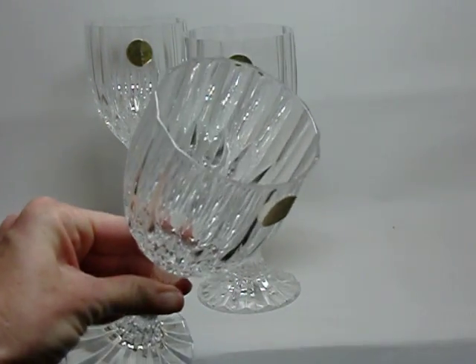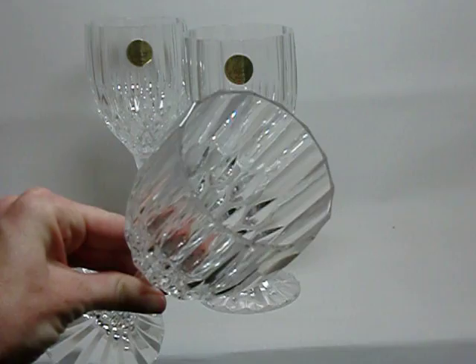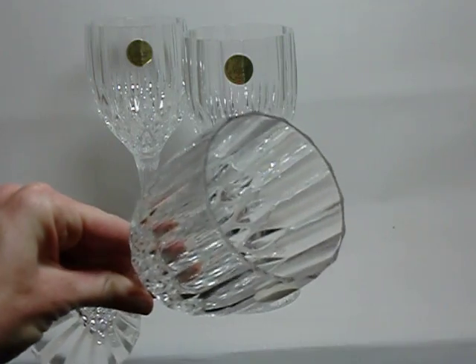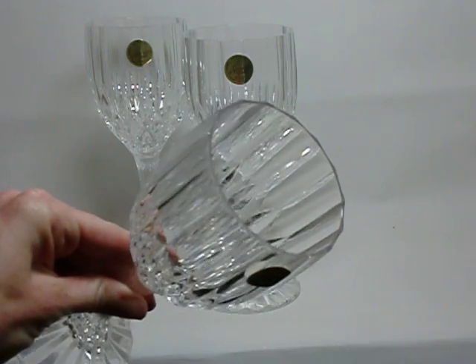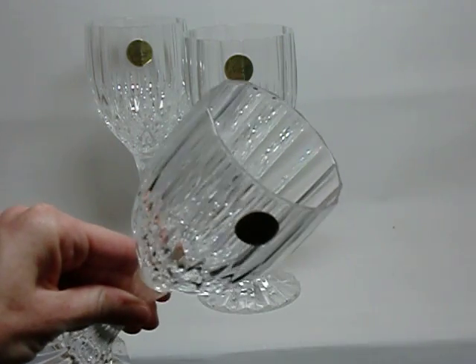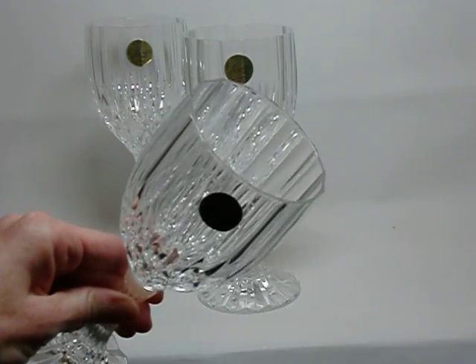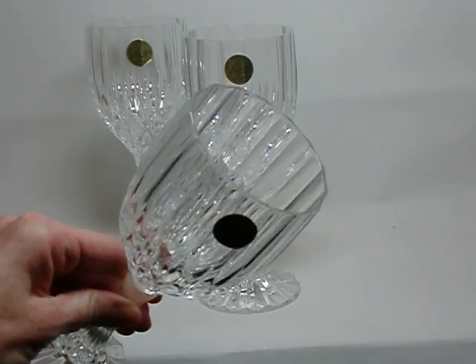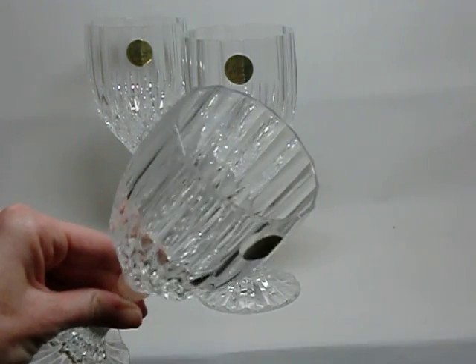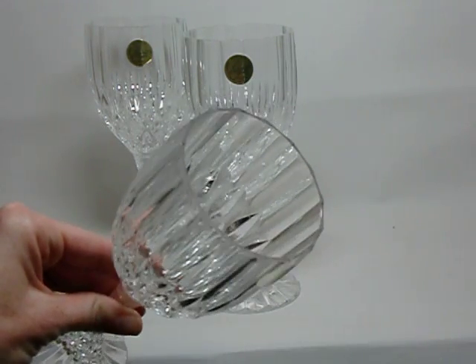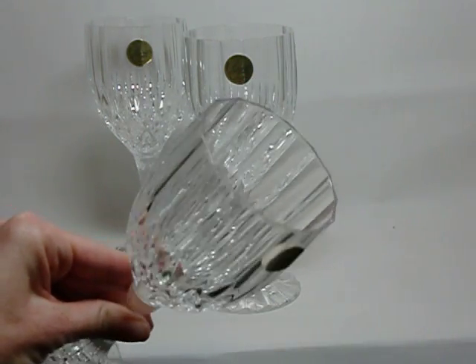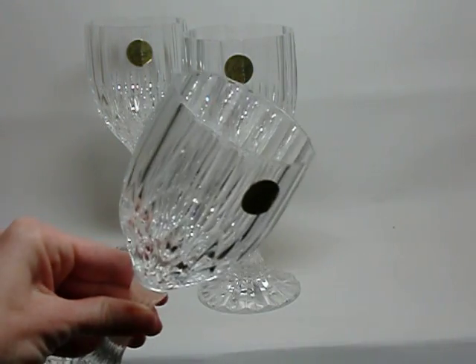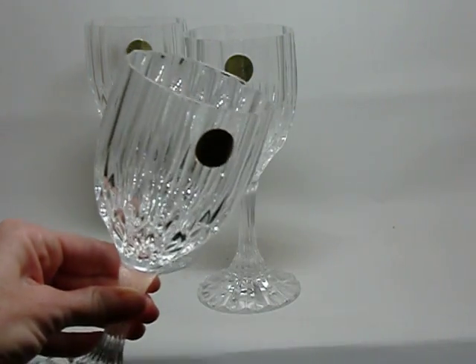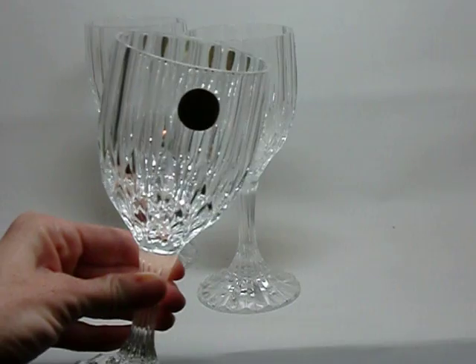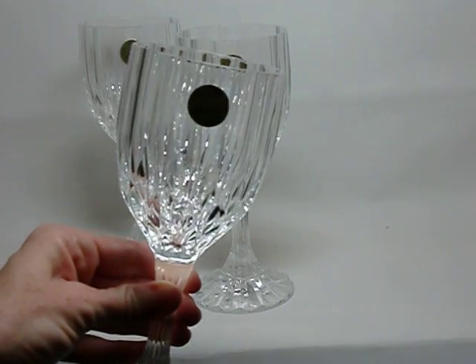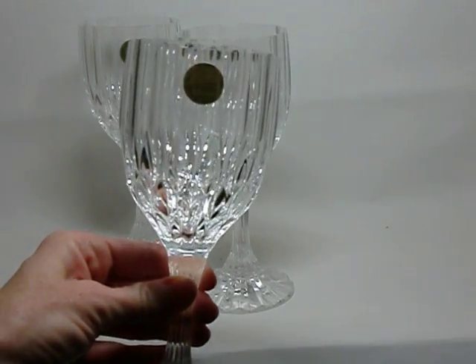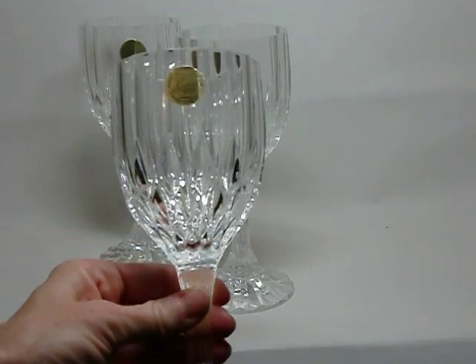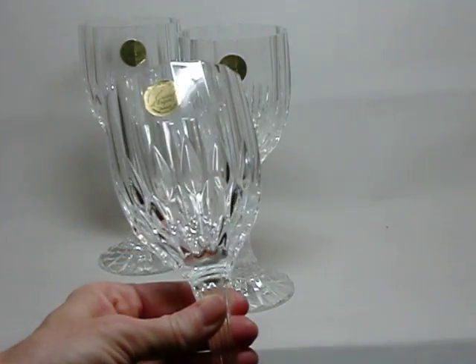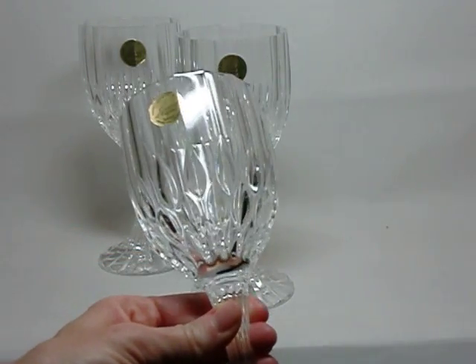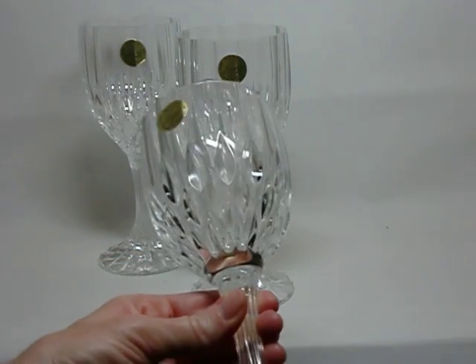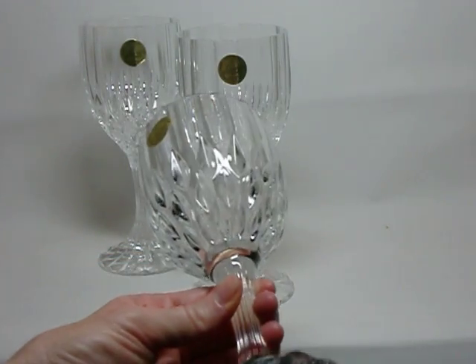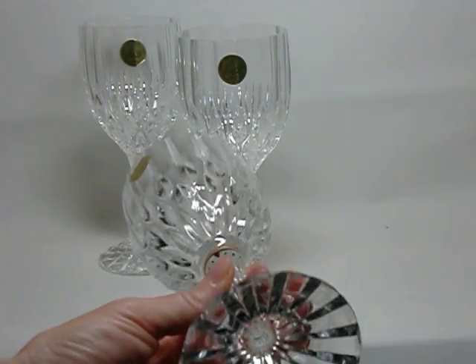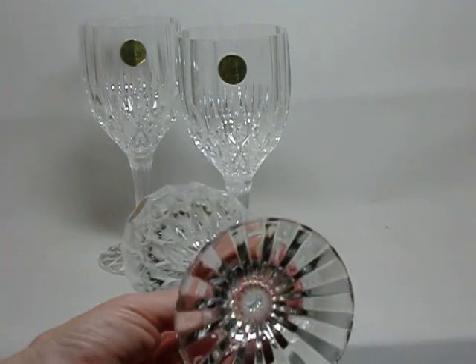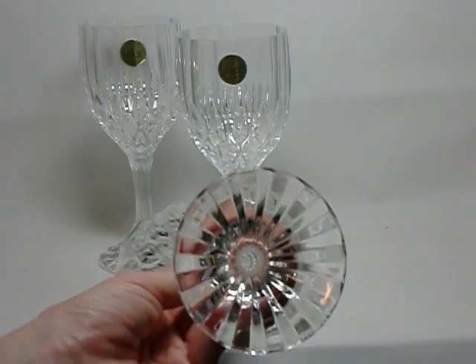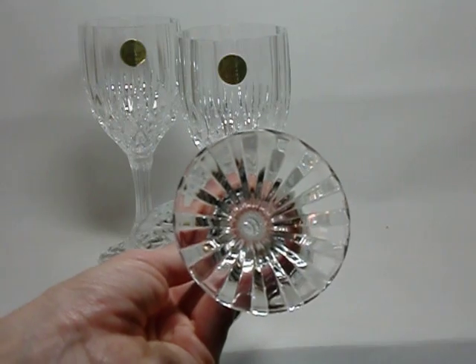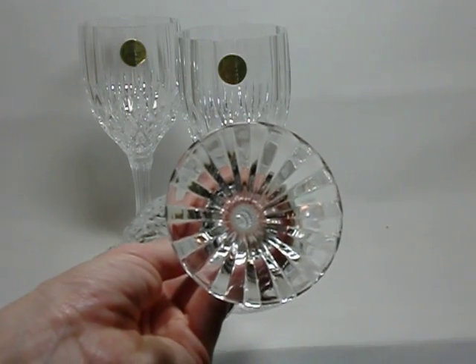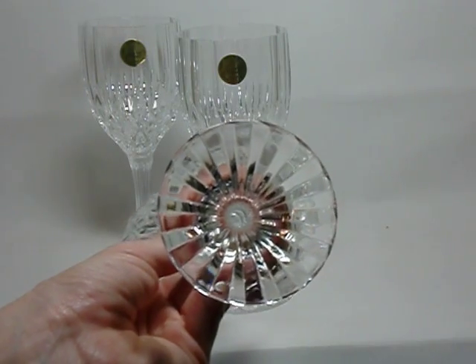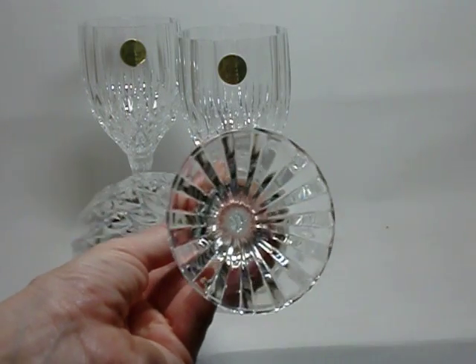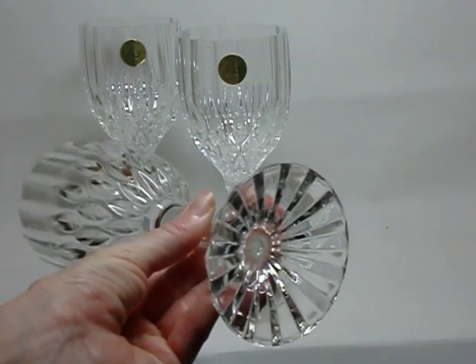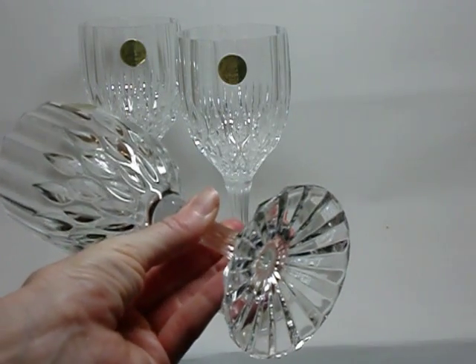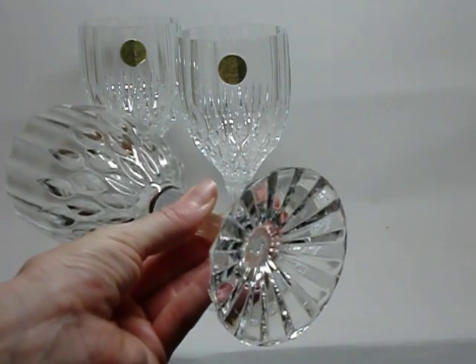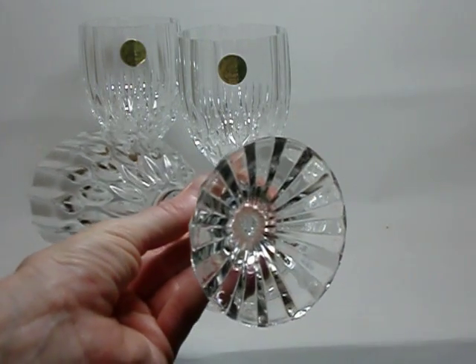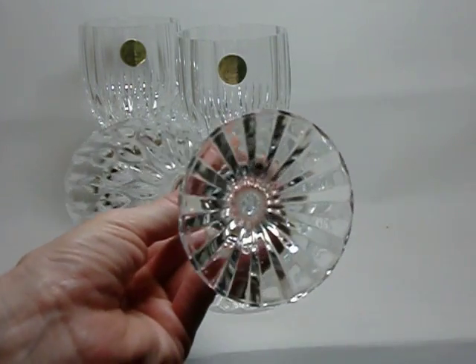Take a look at the rim — no chips, no dings. Excellent light refraction. The beautiful Longchamp design. Again, another base: no problems, no scratches, no flaws.